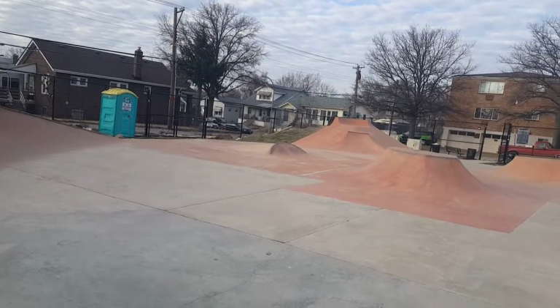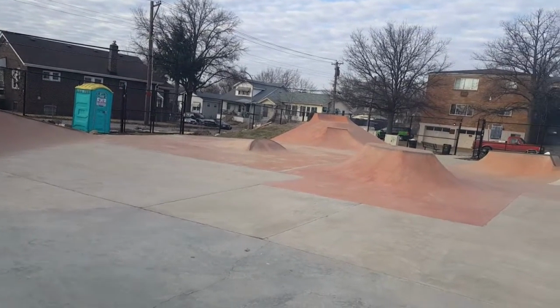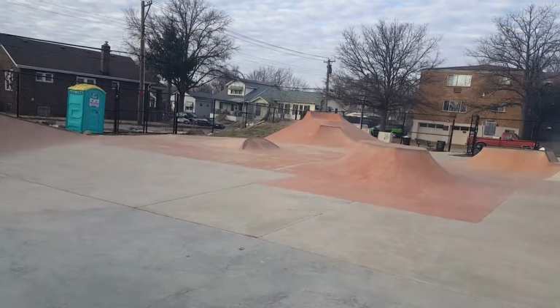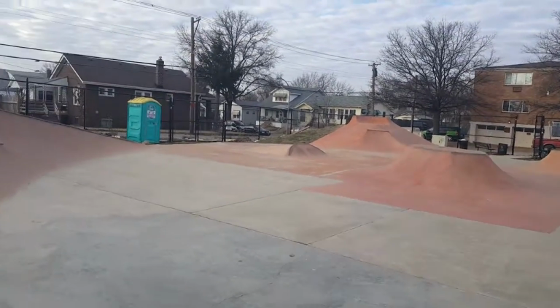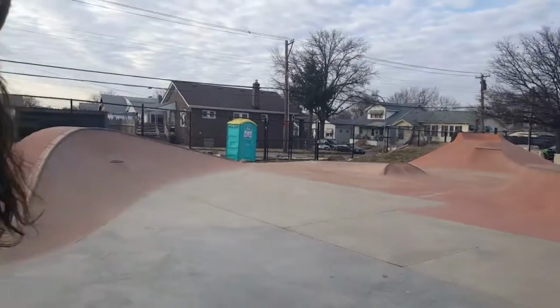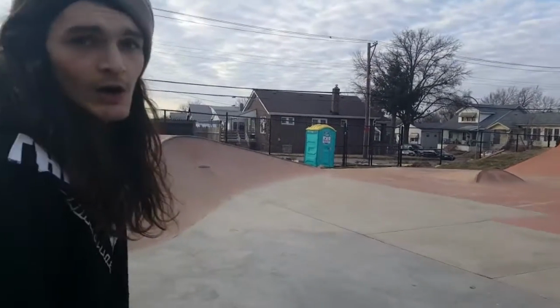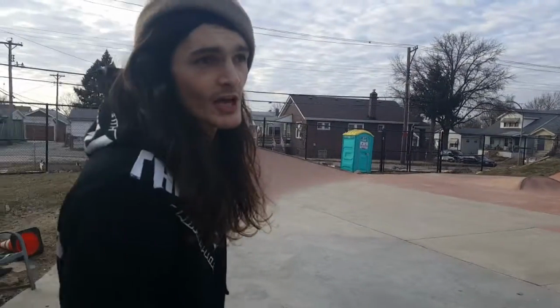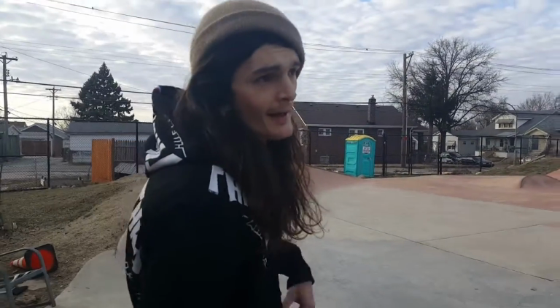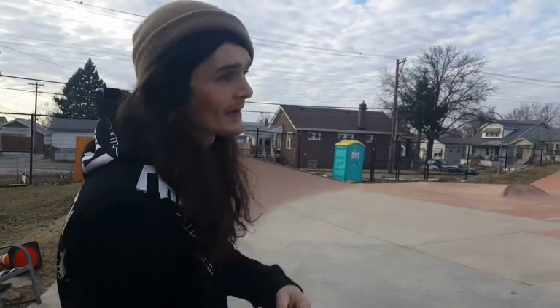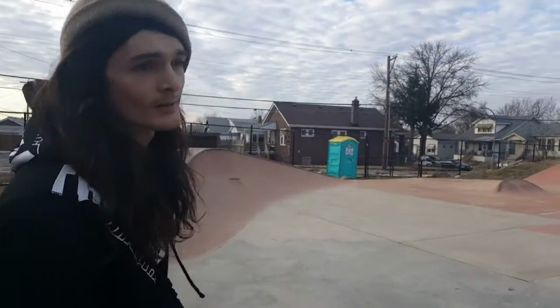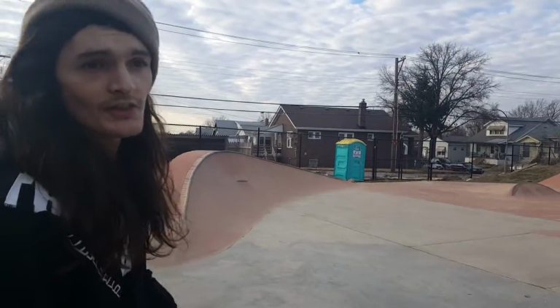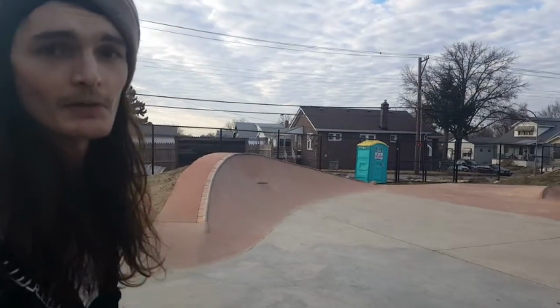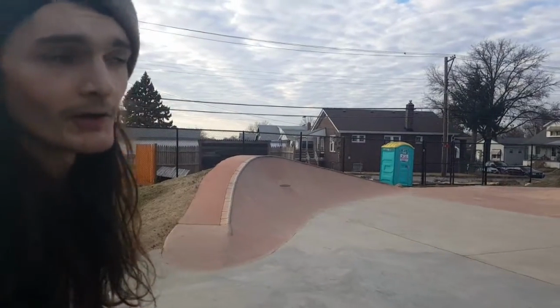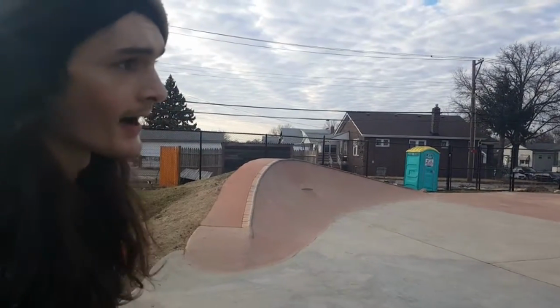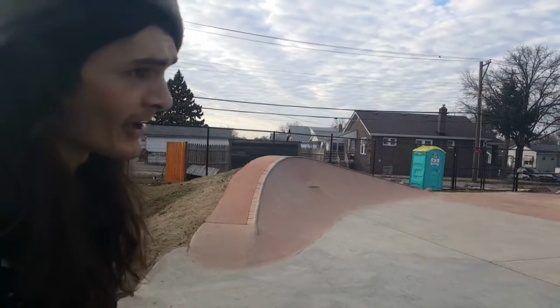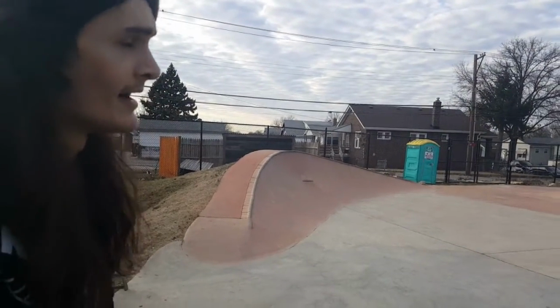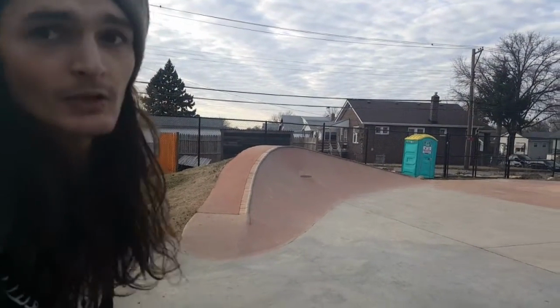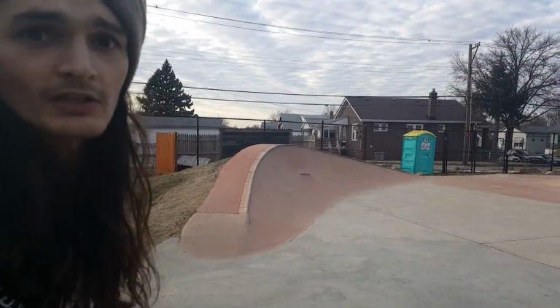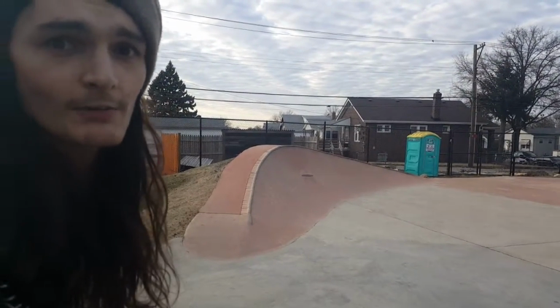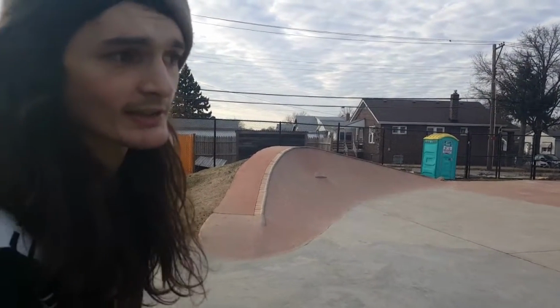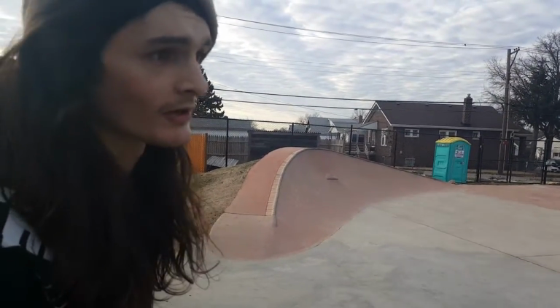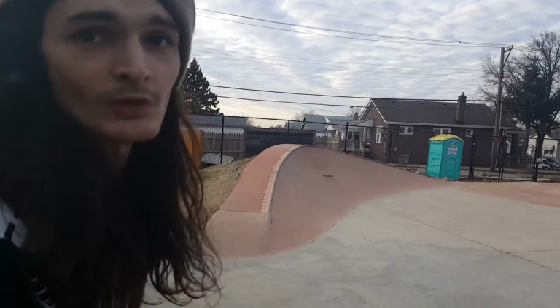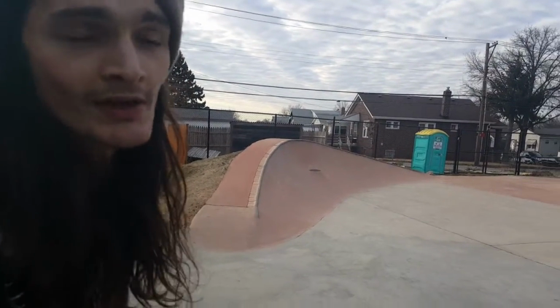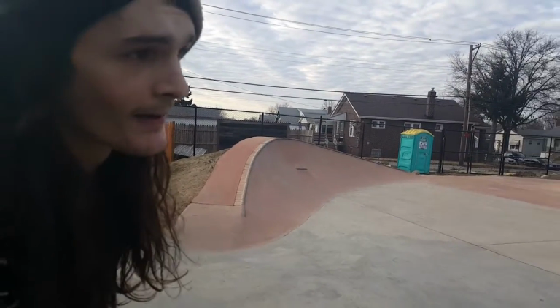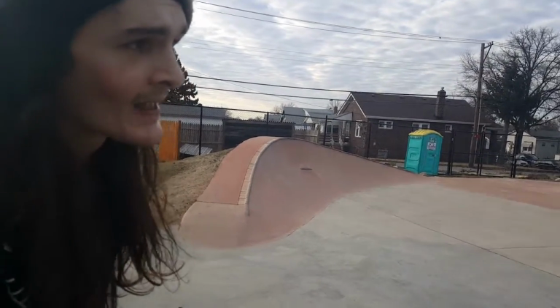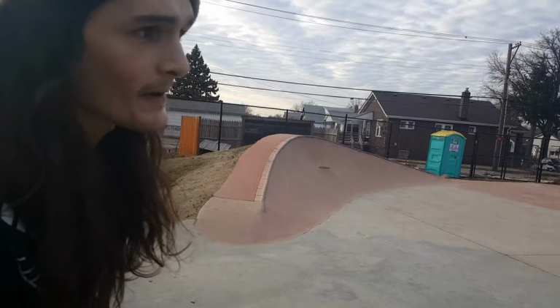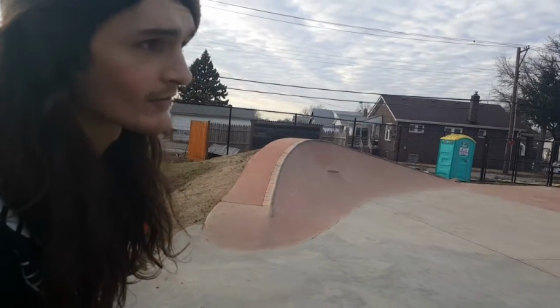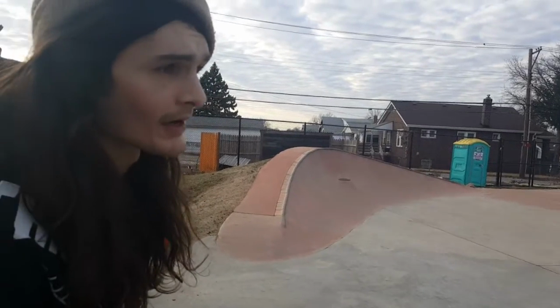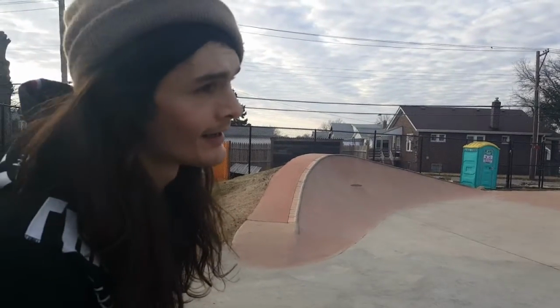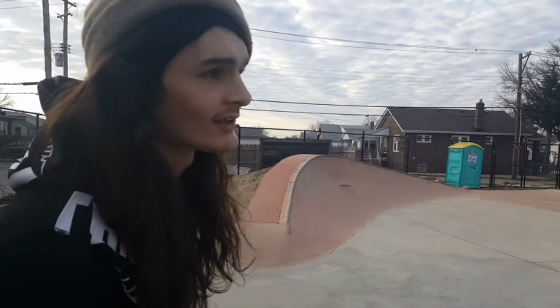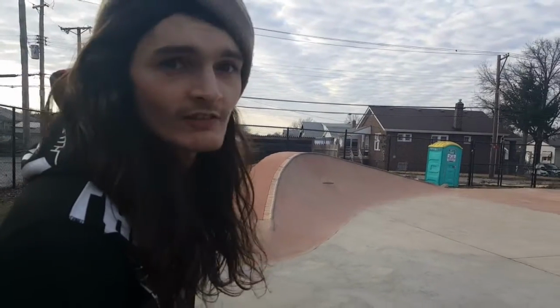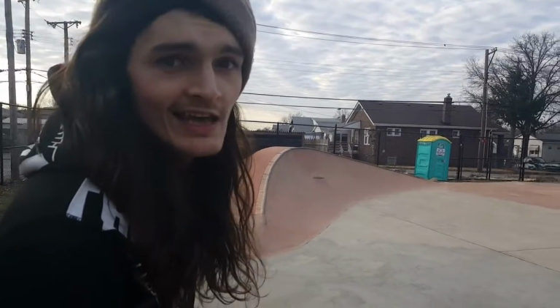This park's really cool. It's small, it's tight. I don't know how much more they could really build, but they did a really good job. I like the concrete — it's smooth. I'd probably give the park a good 7 out of 10.